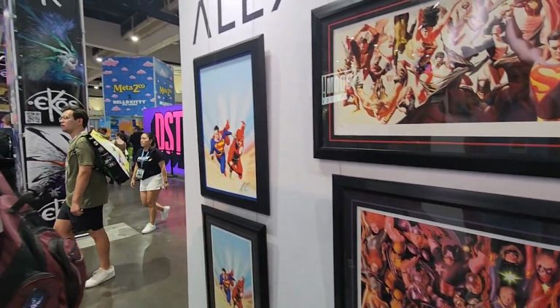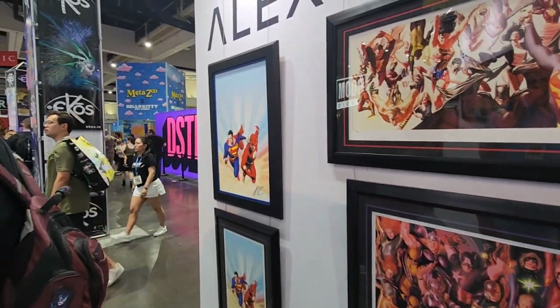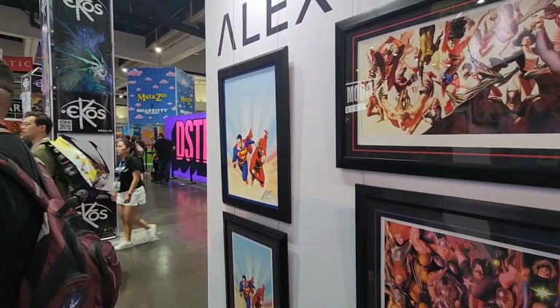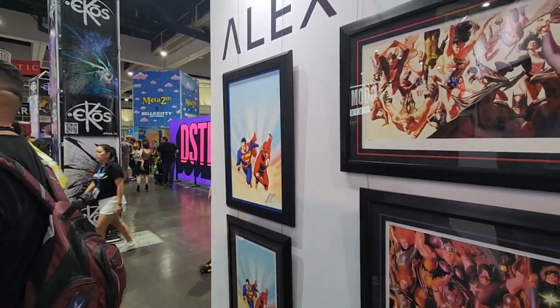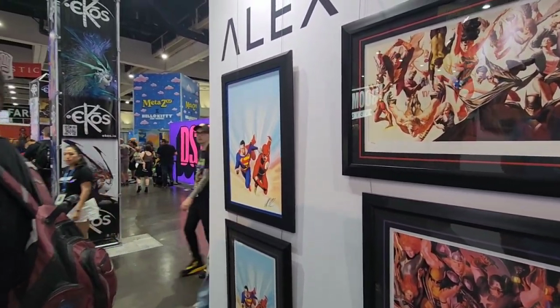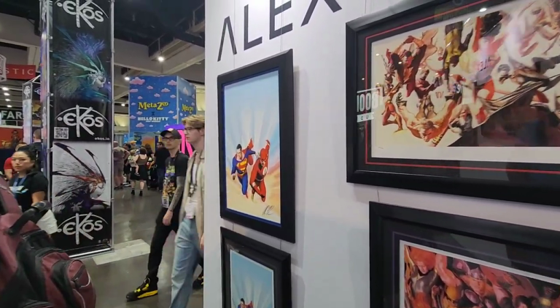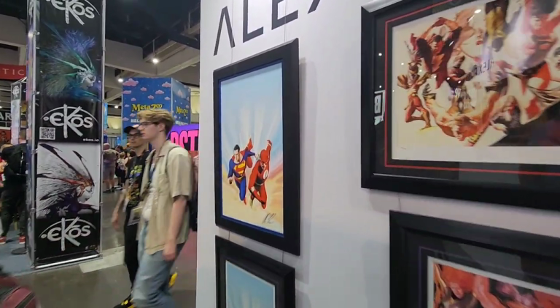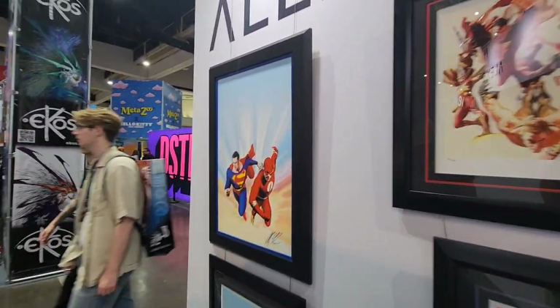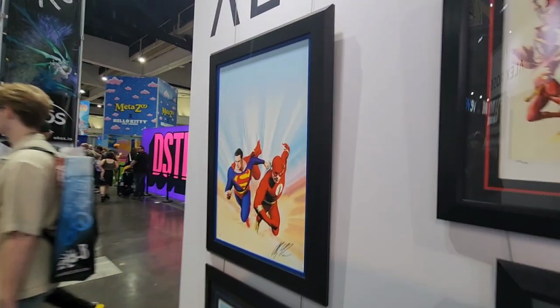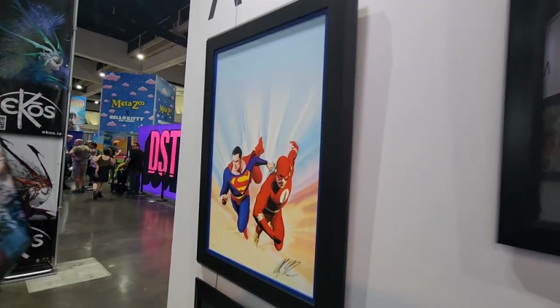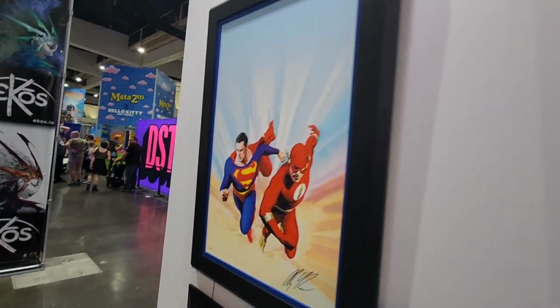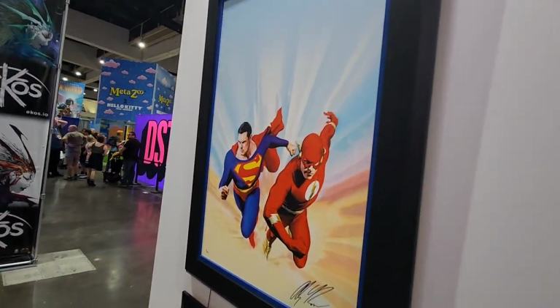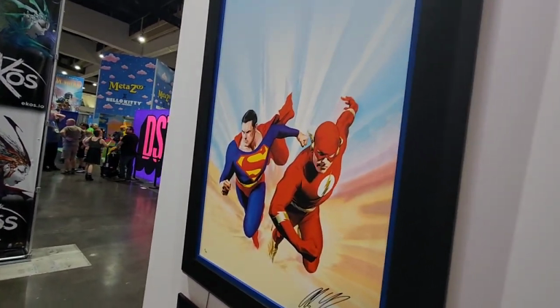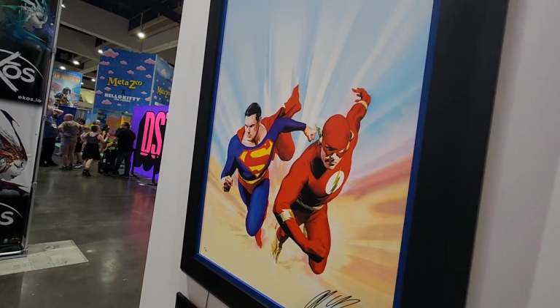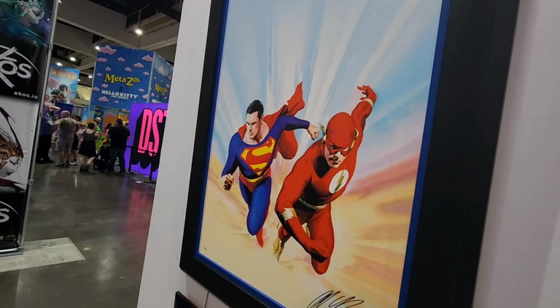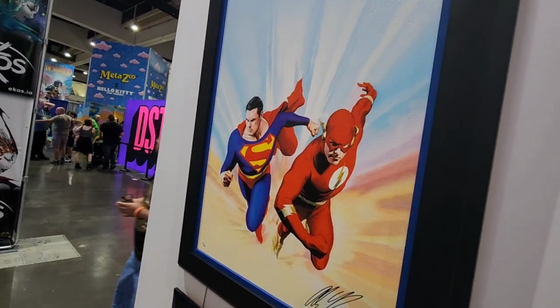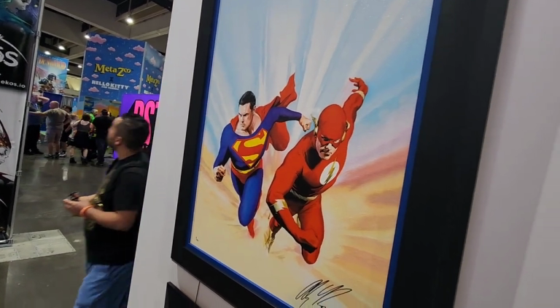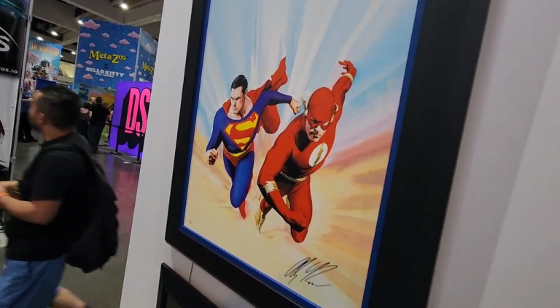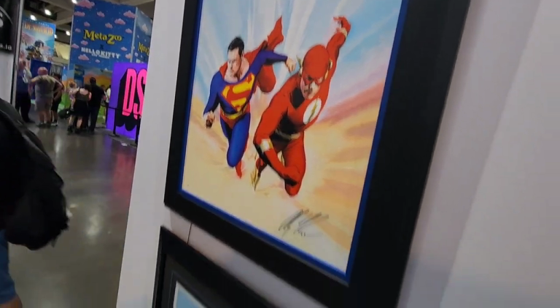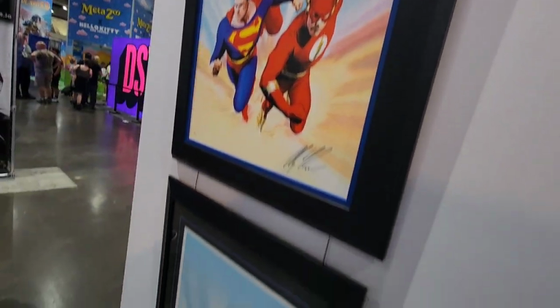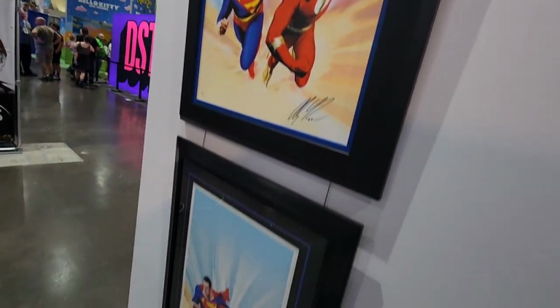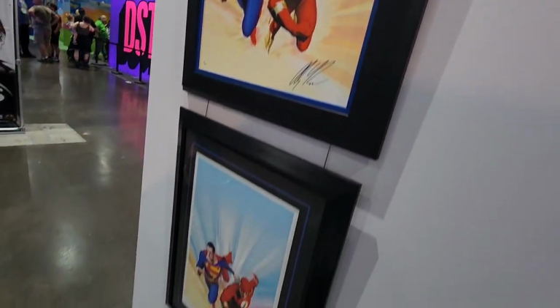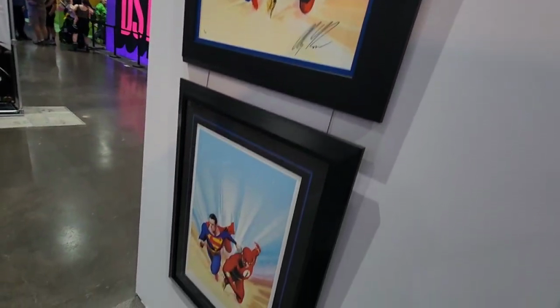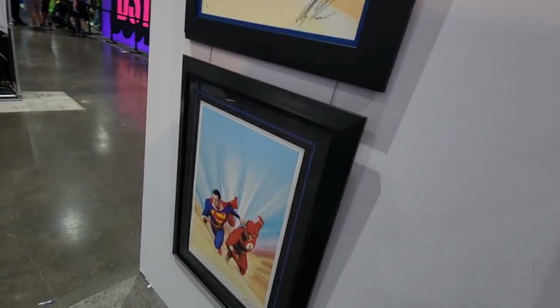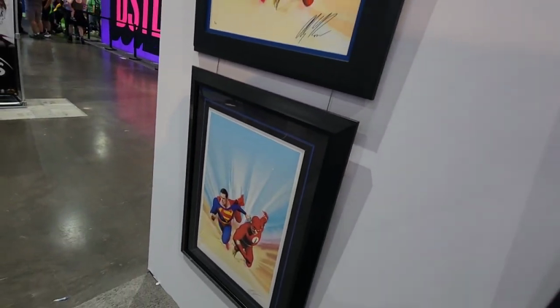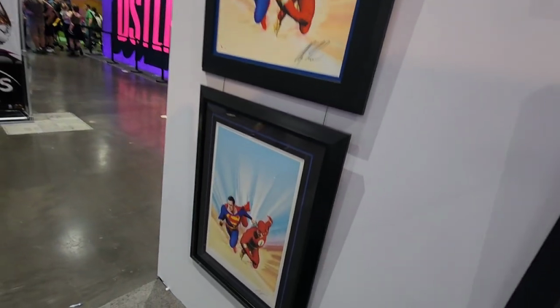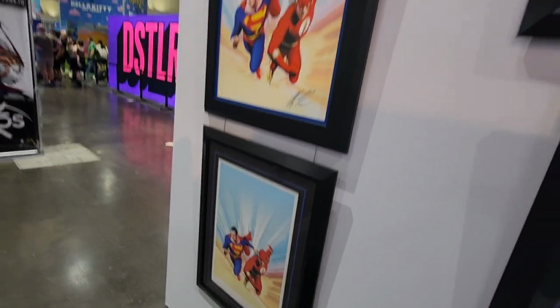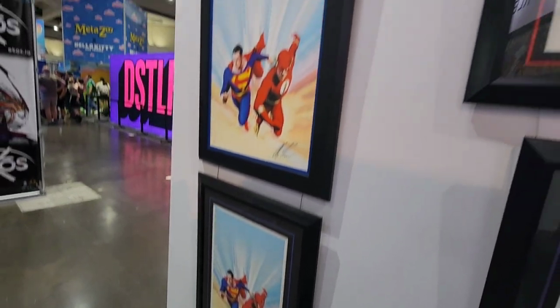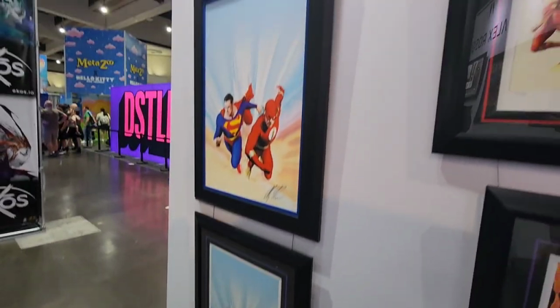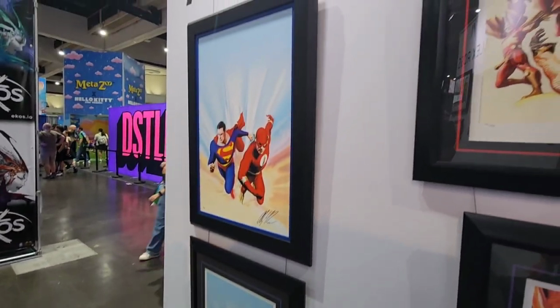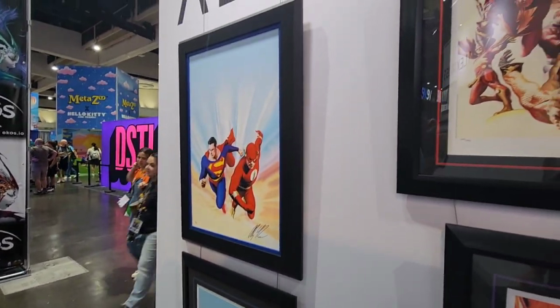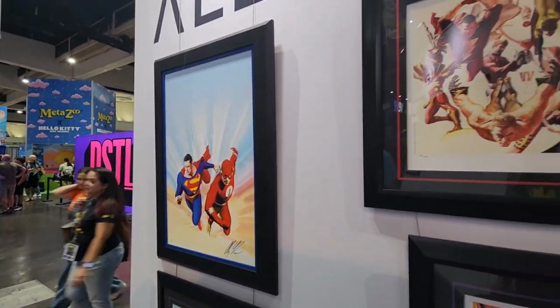Superman and Flash — it's kind of cool with the race. Canvas and framed. I like that they're doing that, that's really, really neat.